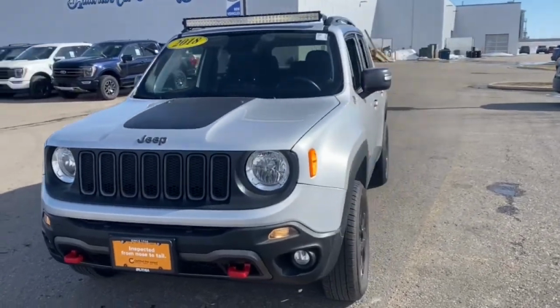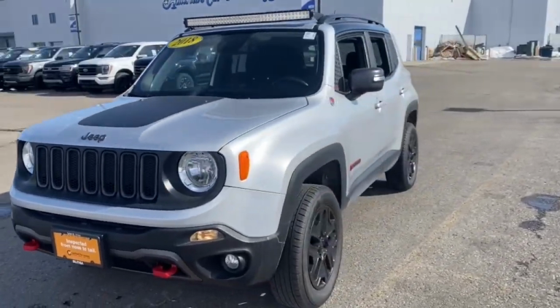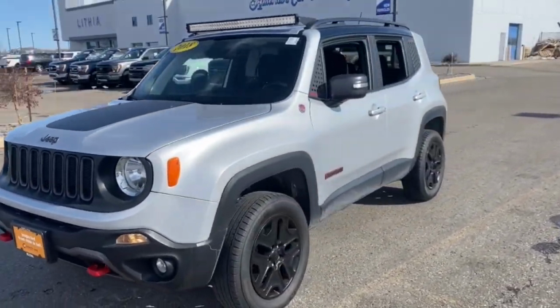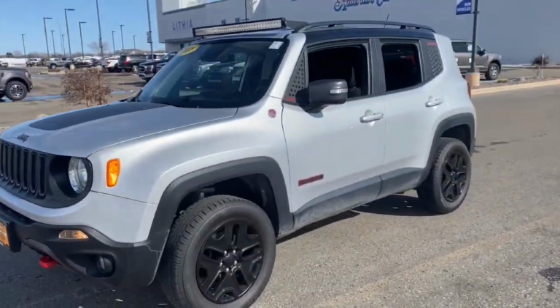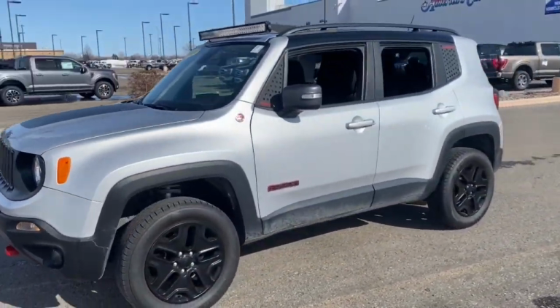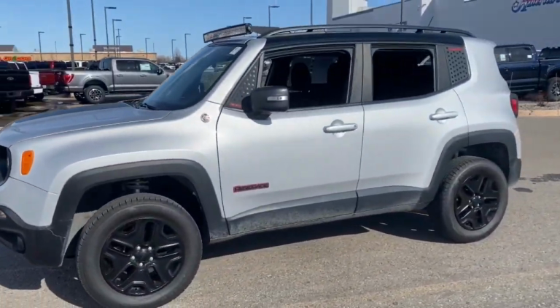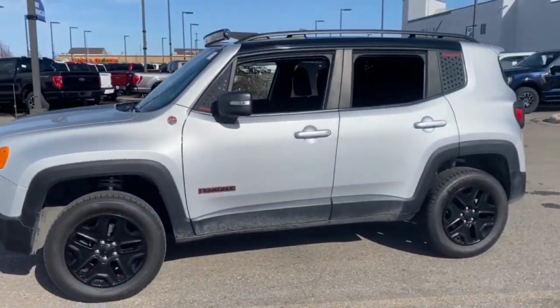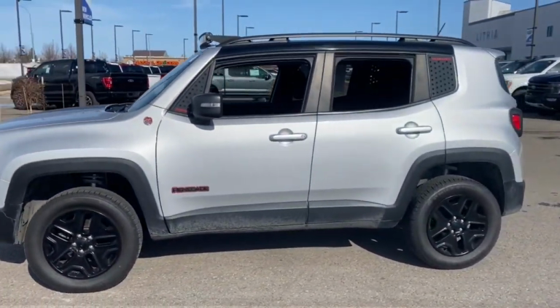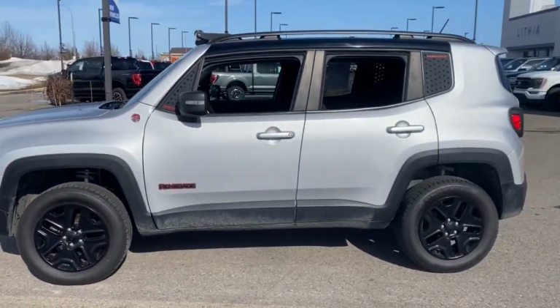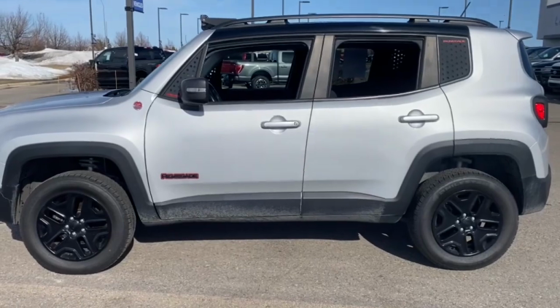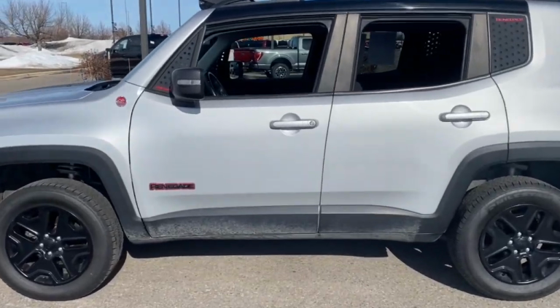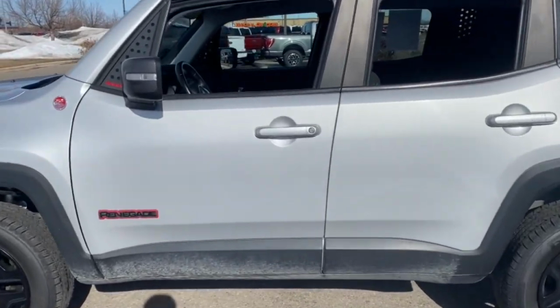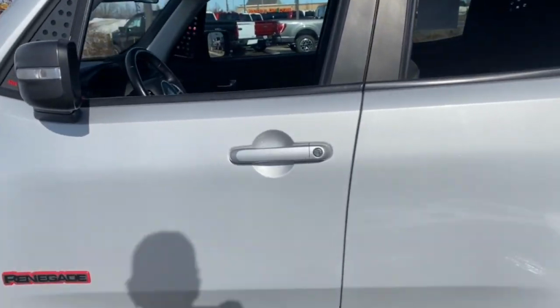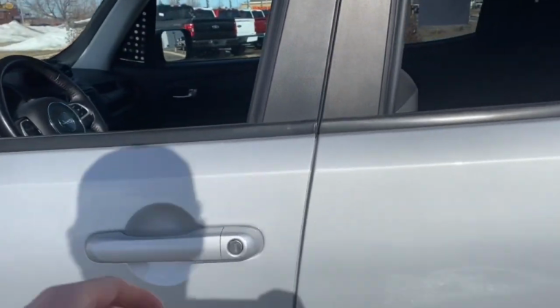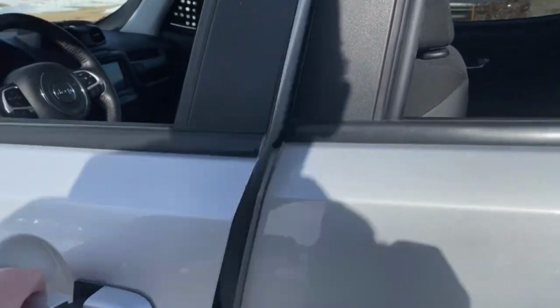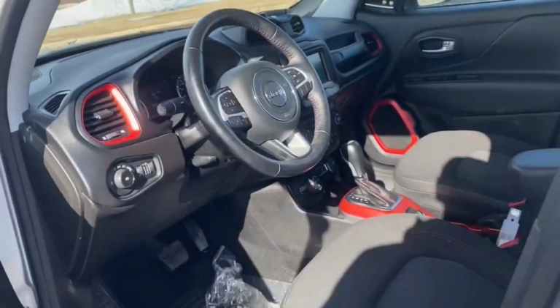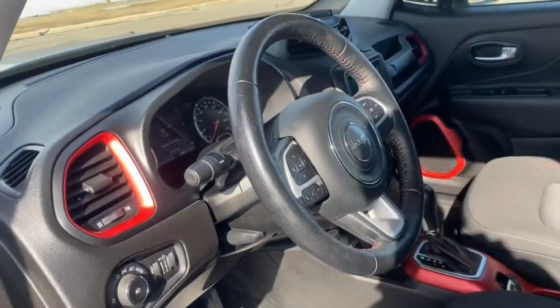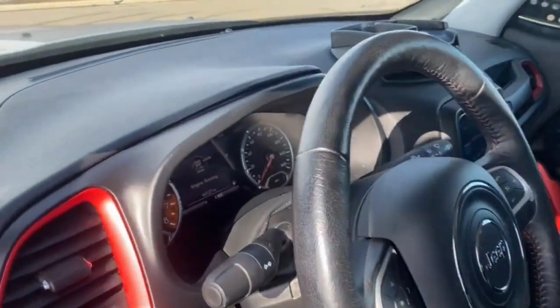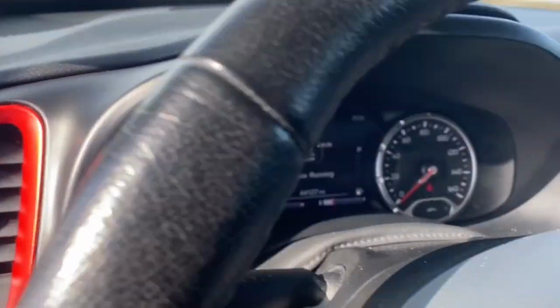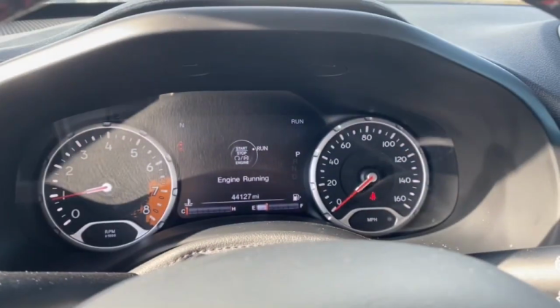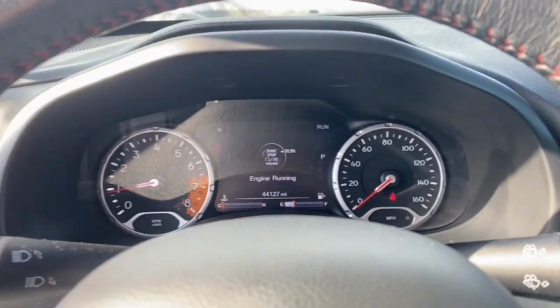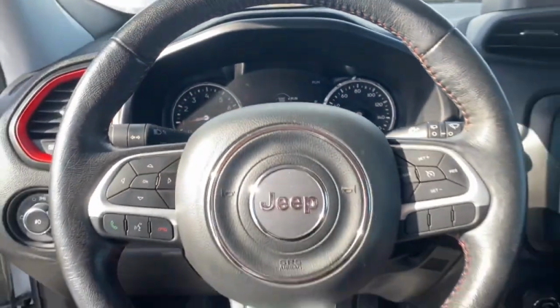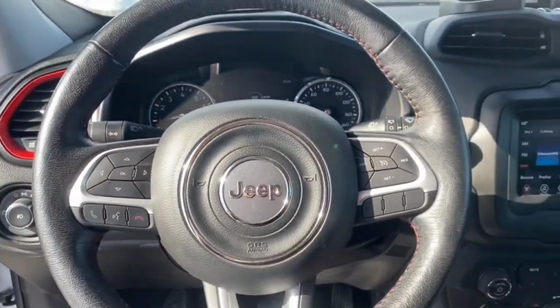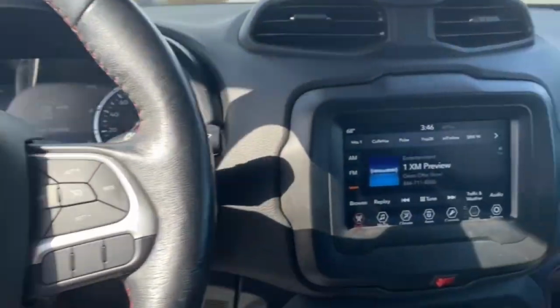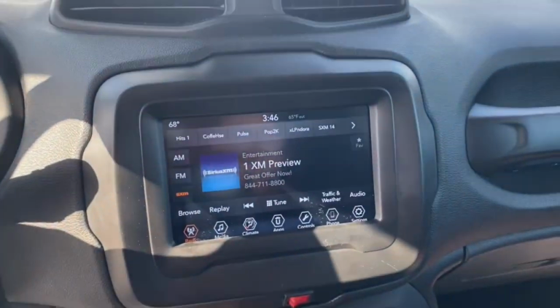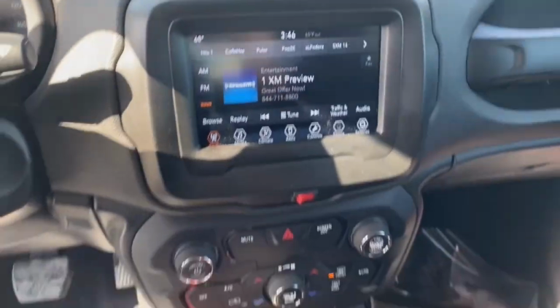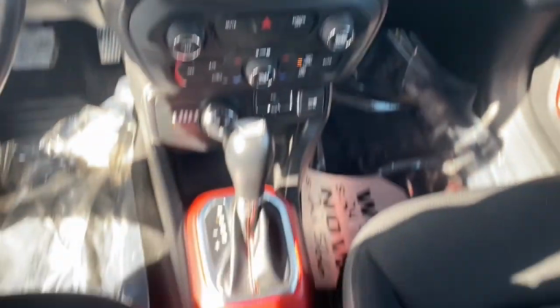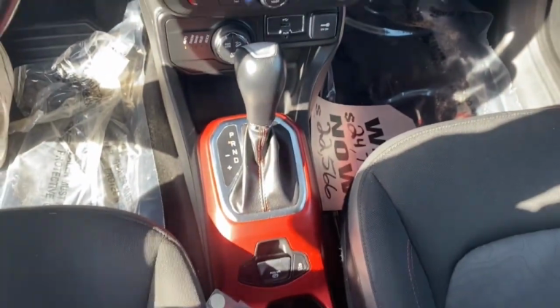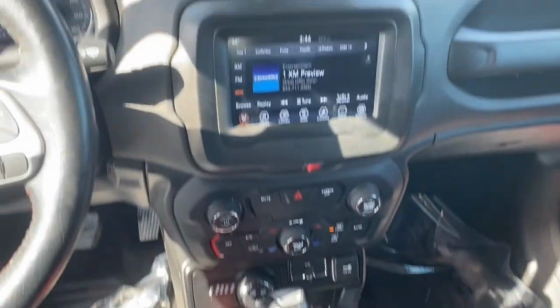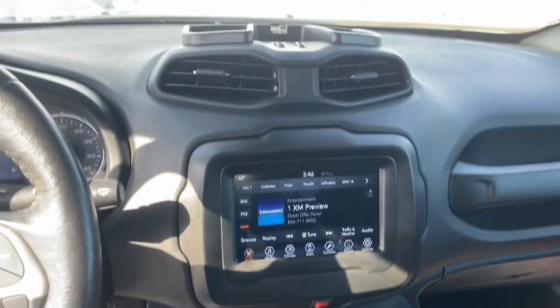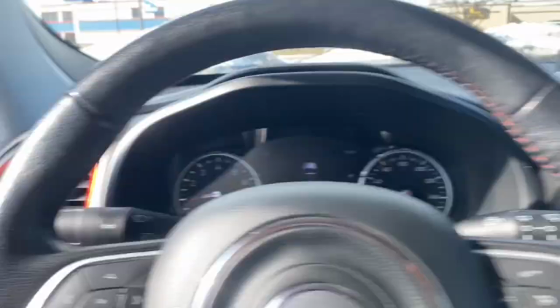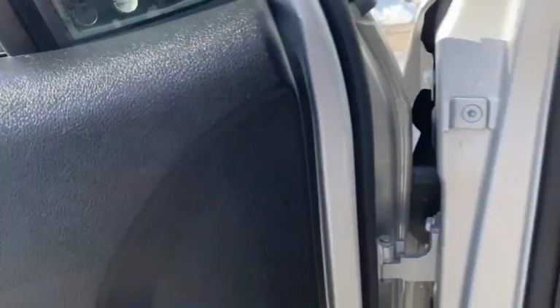These are just some of the great options this vehicle comes with: keyless entry, heated driver seat, keyless start, fog lamps, heated mirrors, iPod and MP3 input, backup camera, four-cylinder engine, 4x4, and satellite radio.